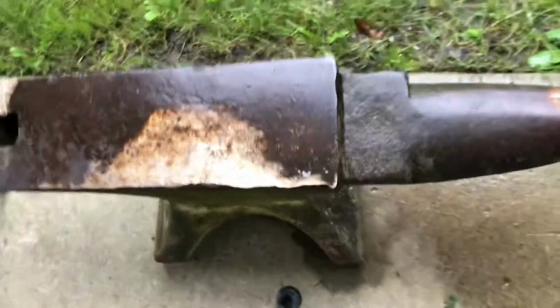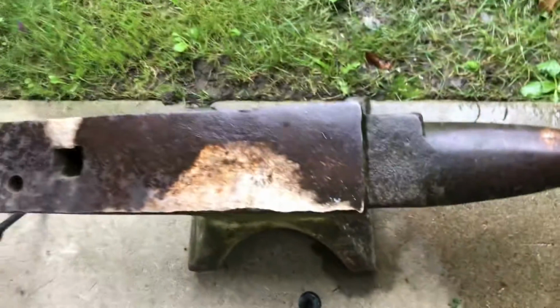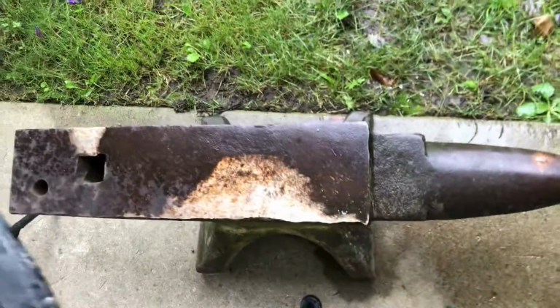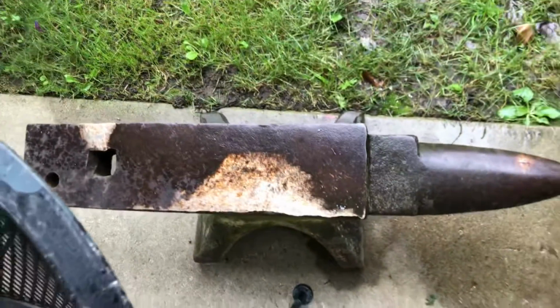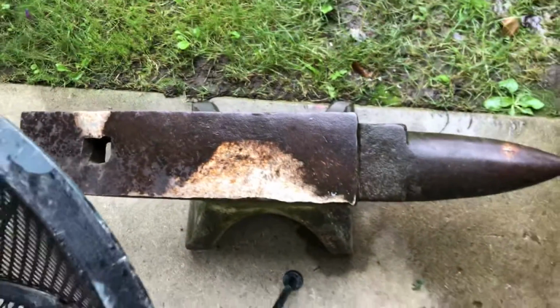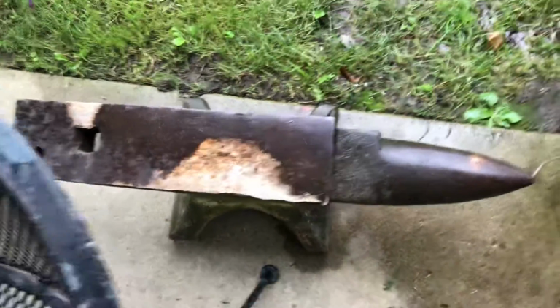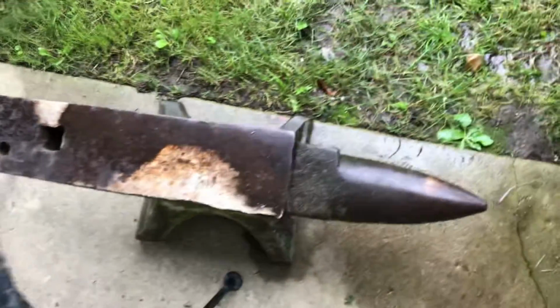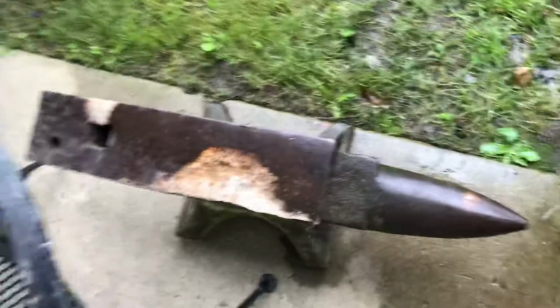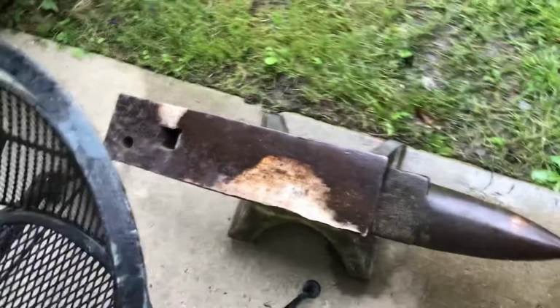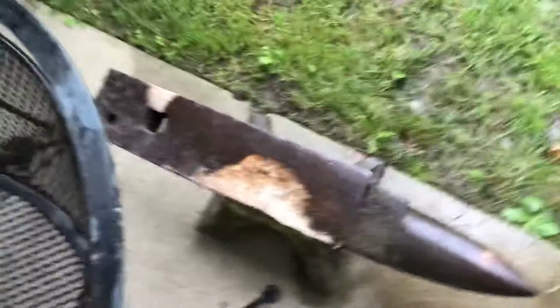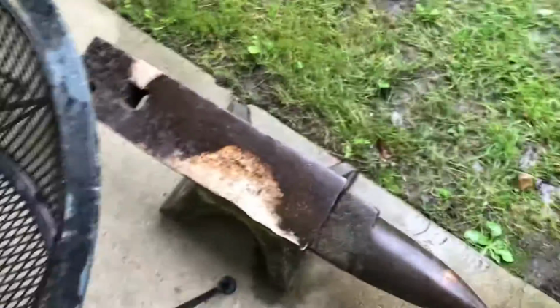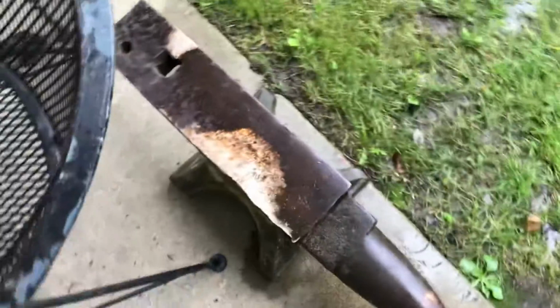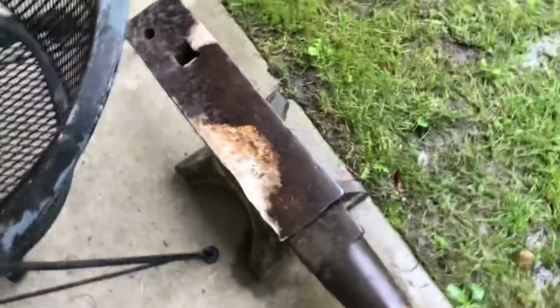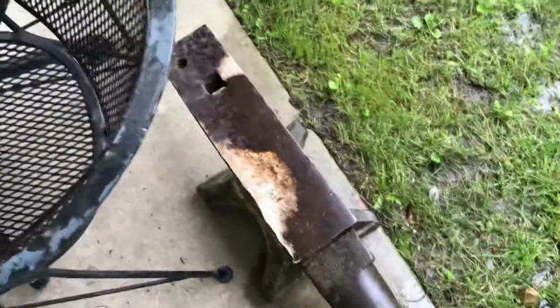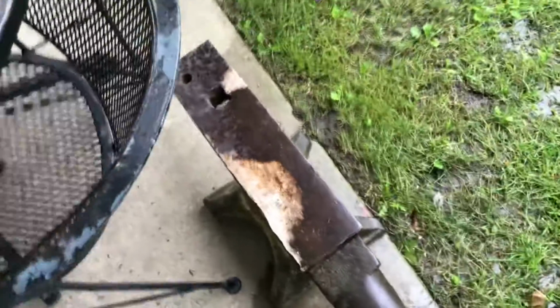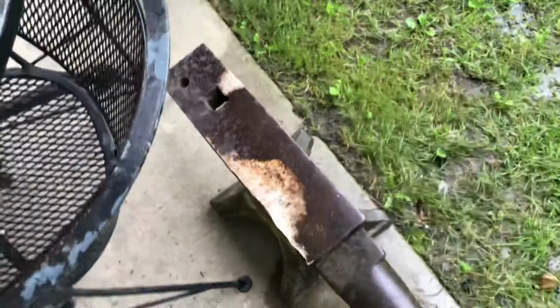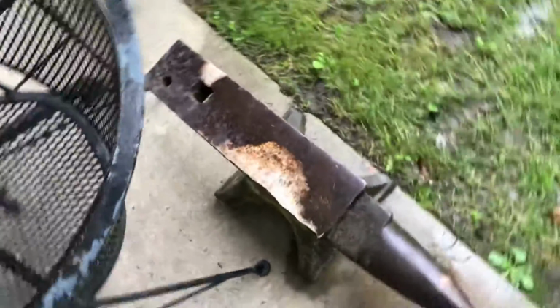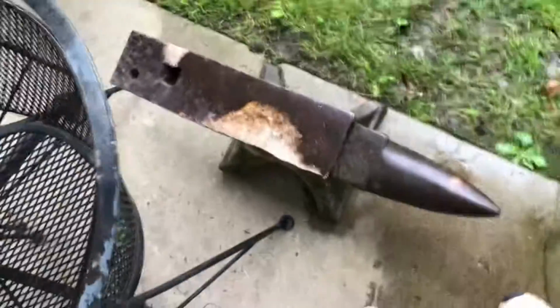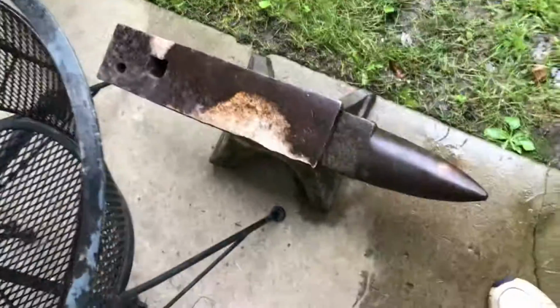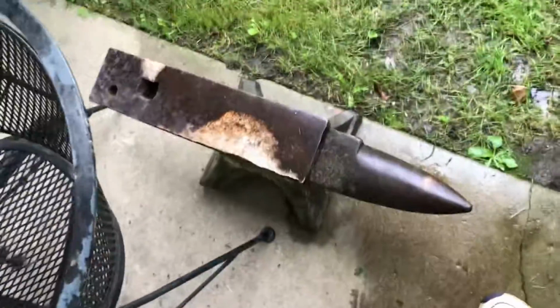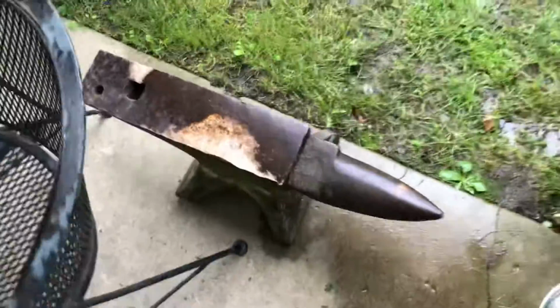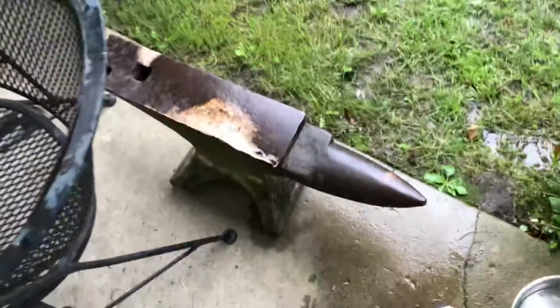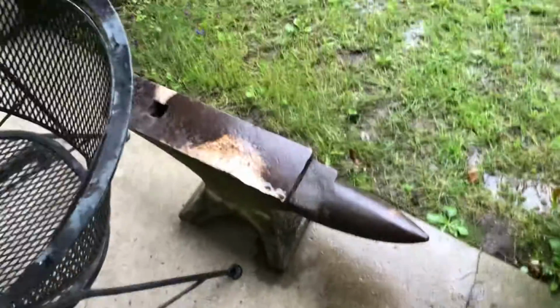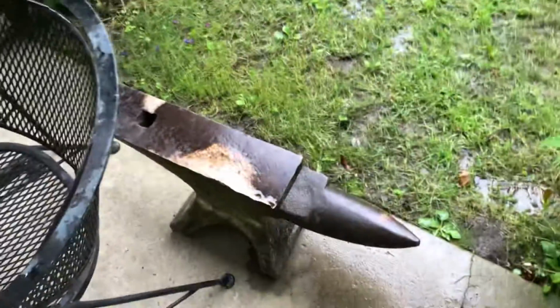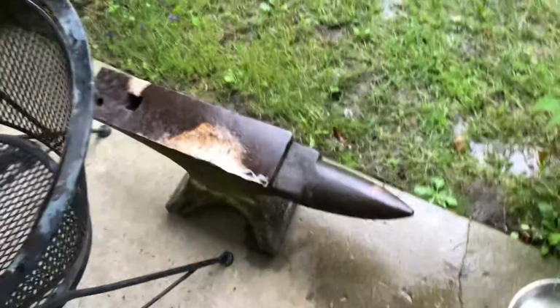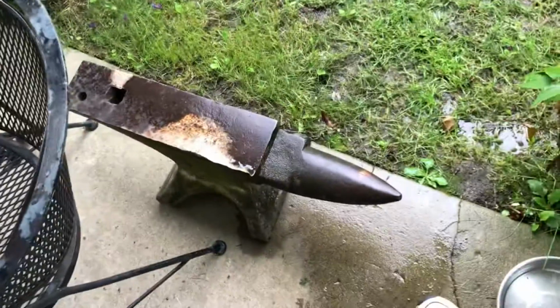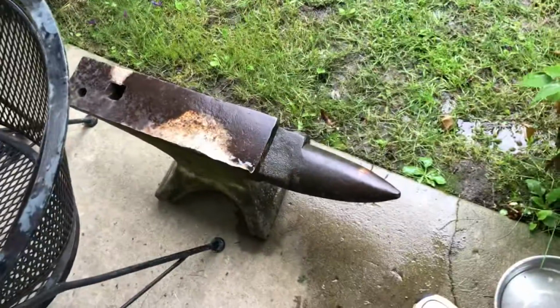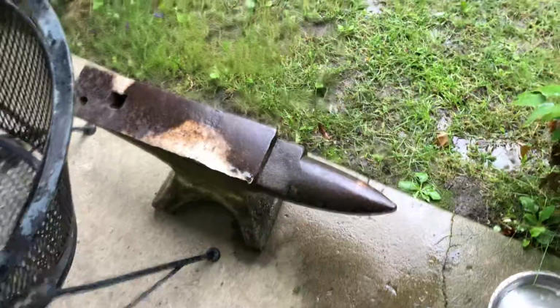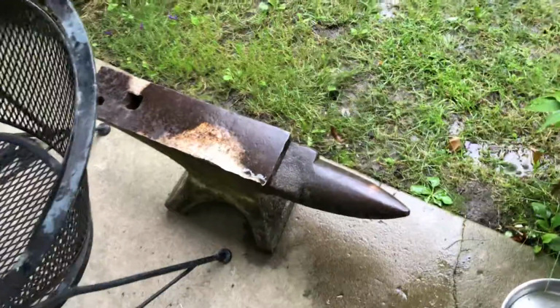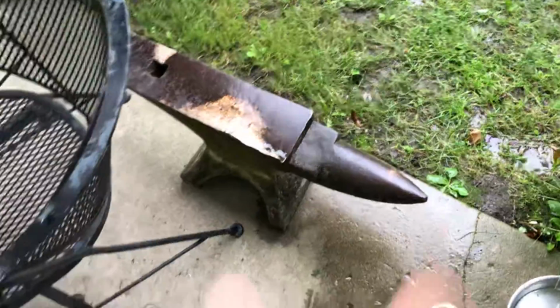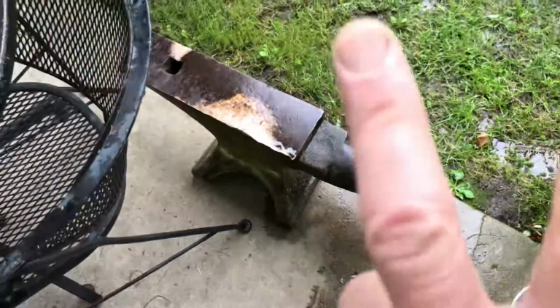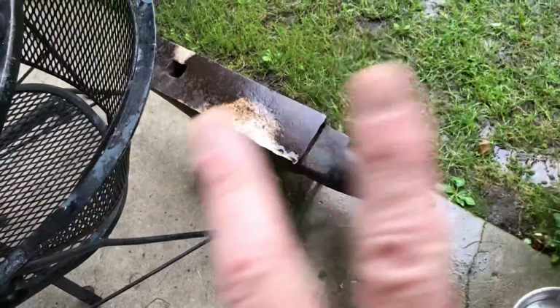So now I got to find a tree stump and match that up, and I can bulk my arms up hammering beaten metal. How cool is that? God bless the YouTubers. I'm out.